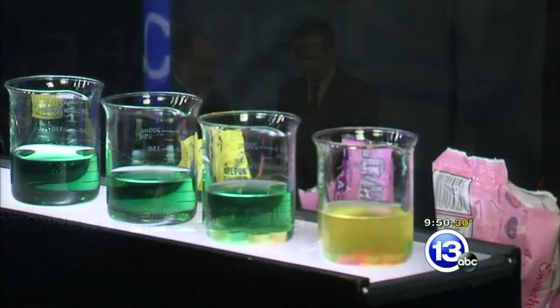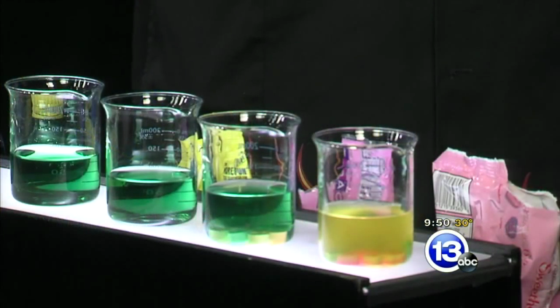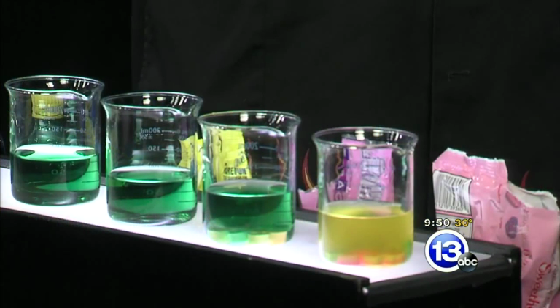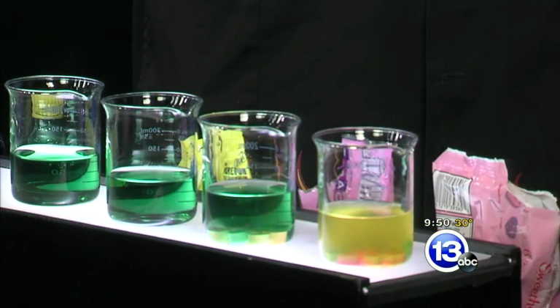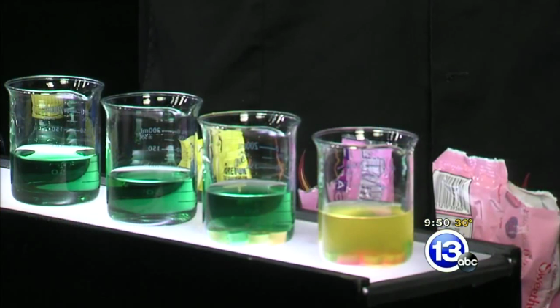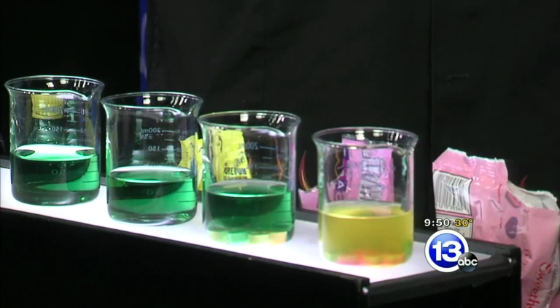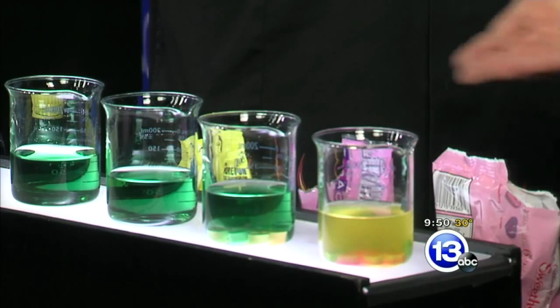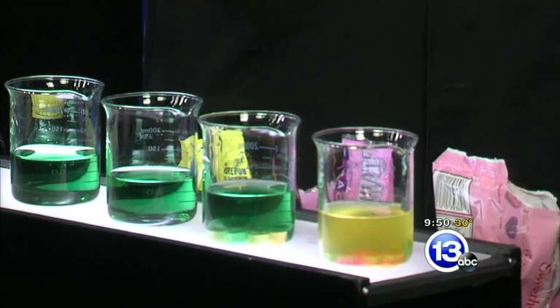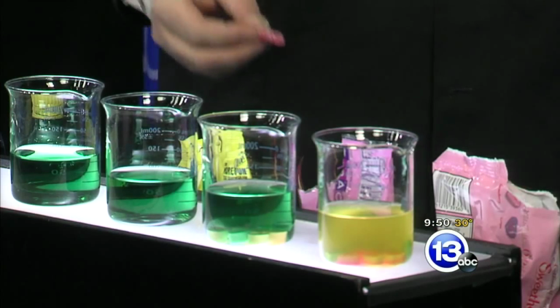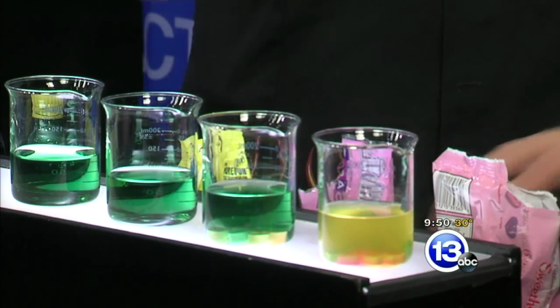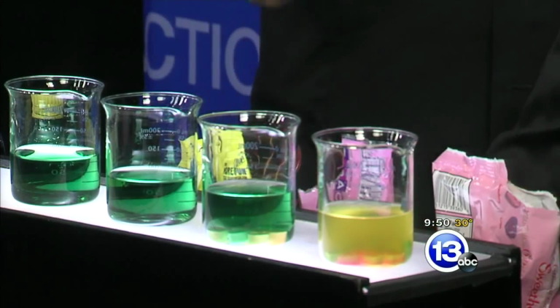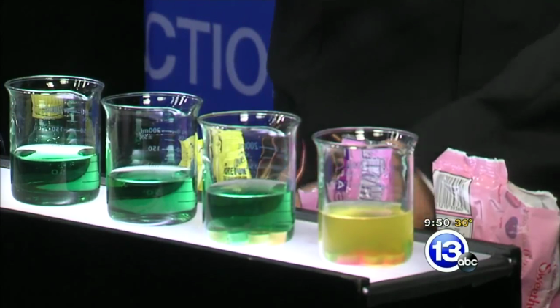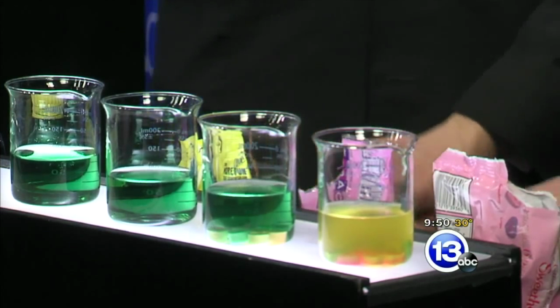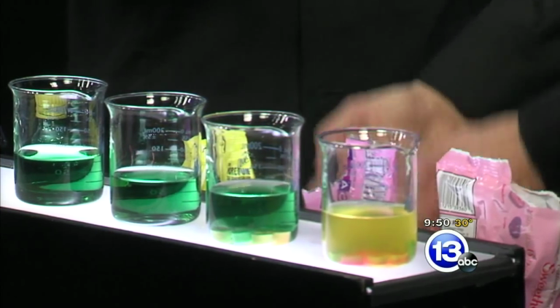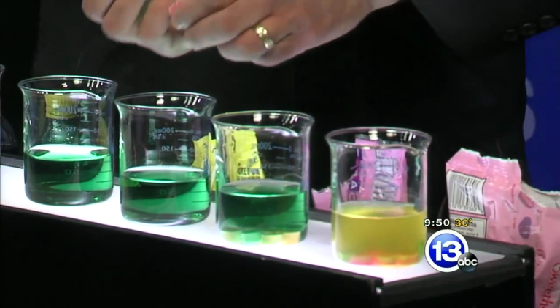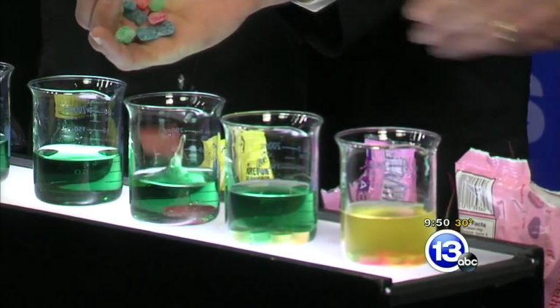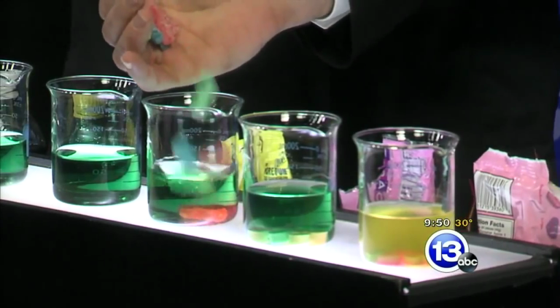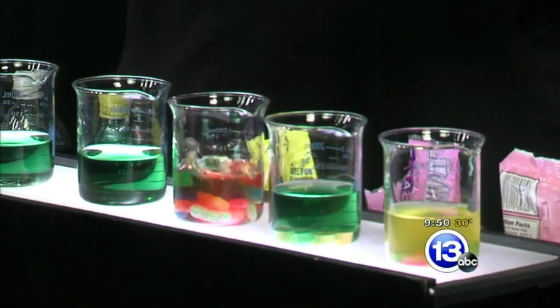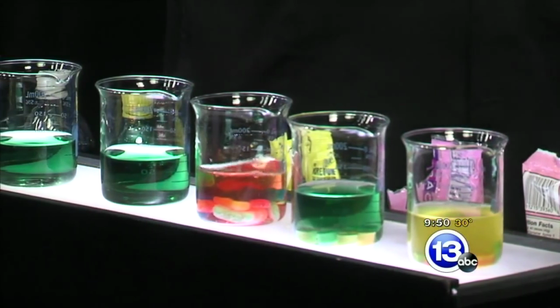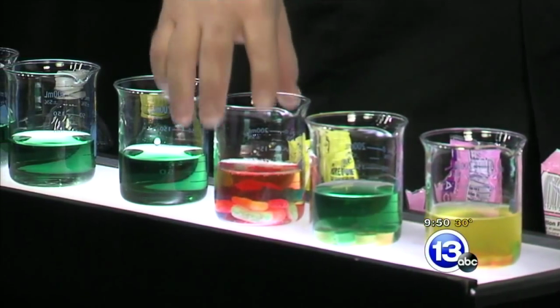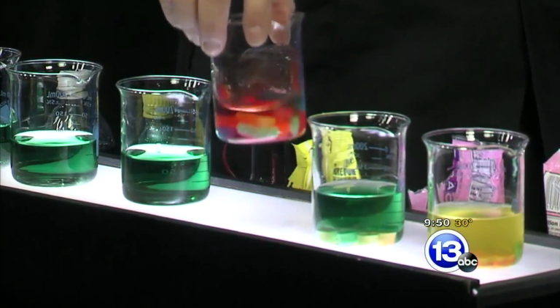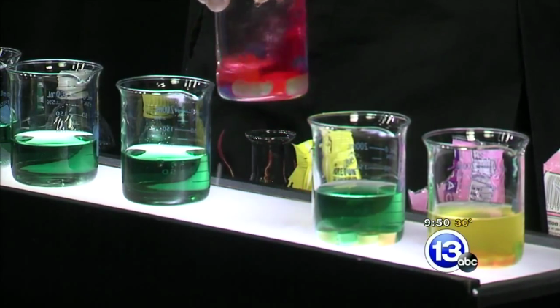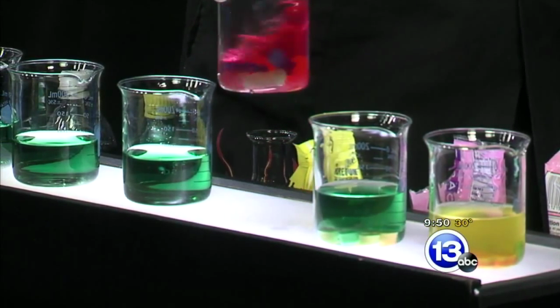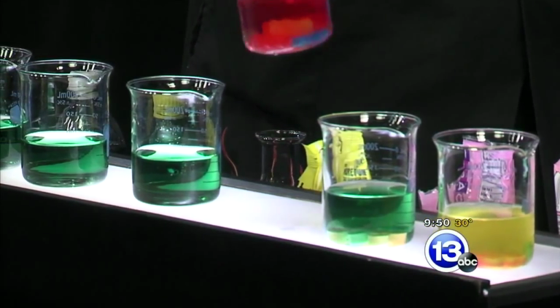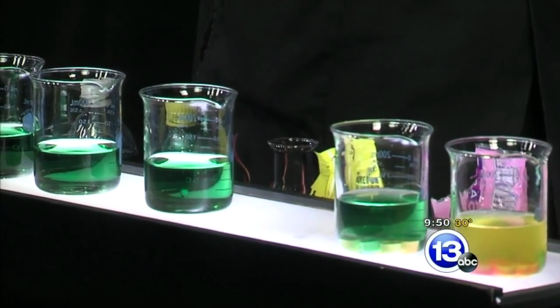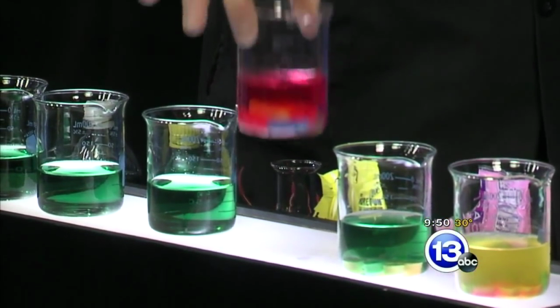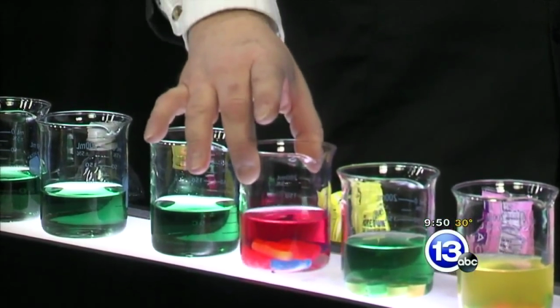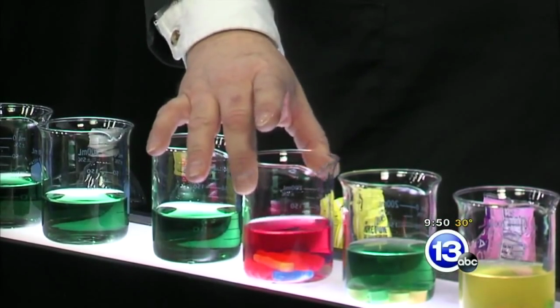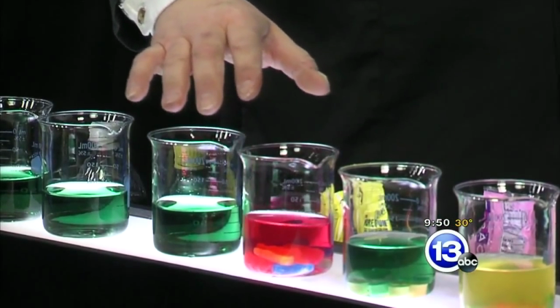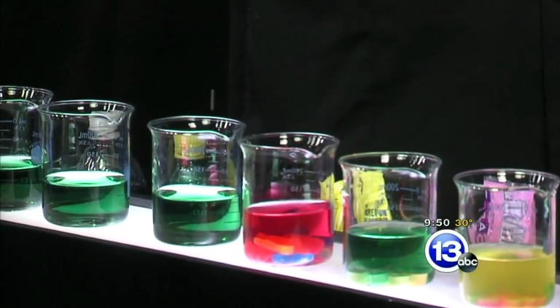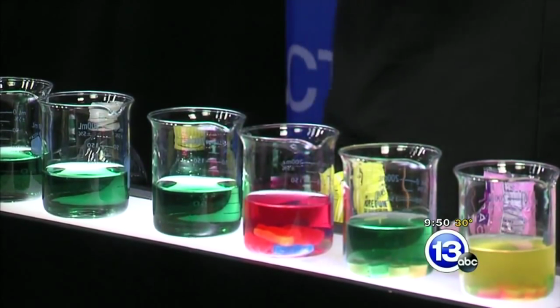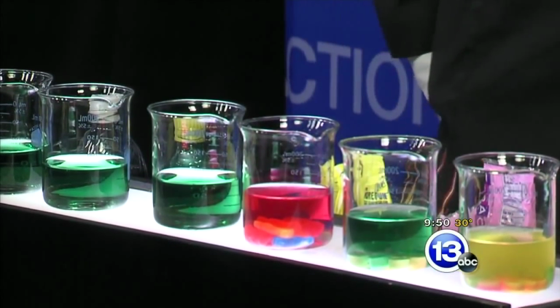Sour Patch Kids - these are super popular these days. It's right there in the name: Sour. Go ahead and toss those in. Now, that was about a pH 6. These guys we're going to drop down to maybe that red - like a pH 4. Very, very acidic stuff.